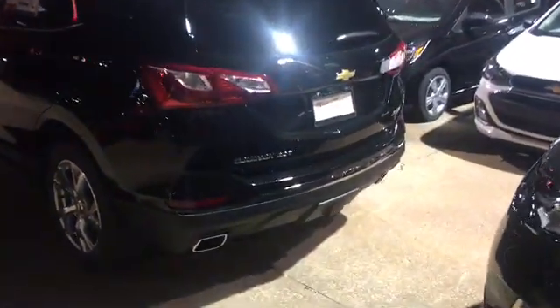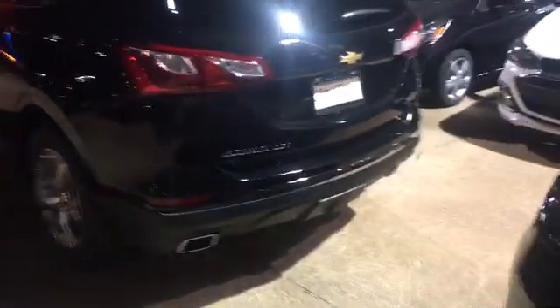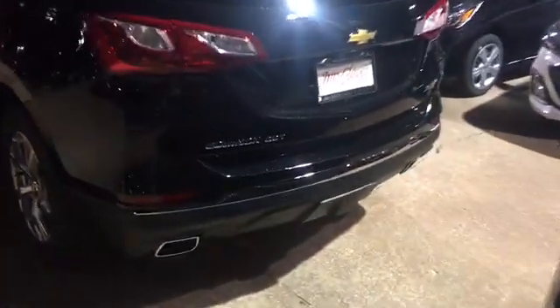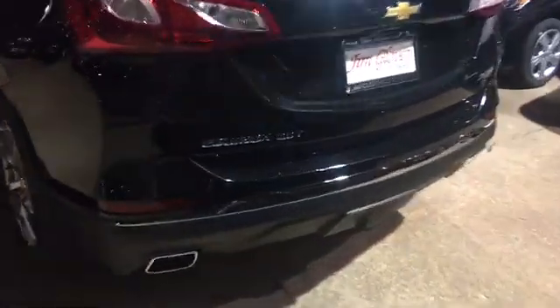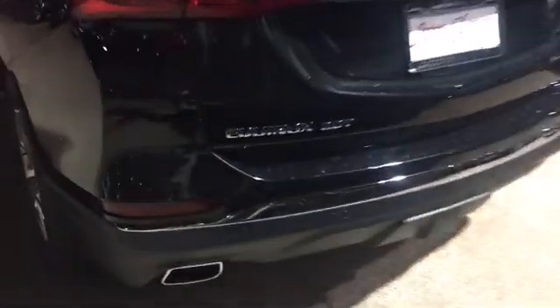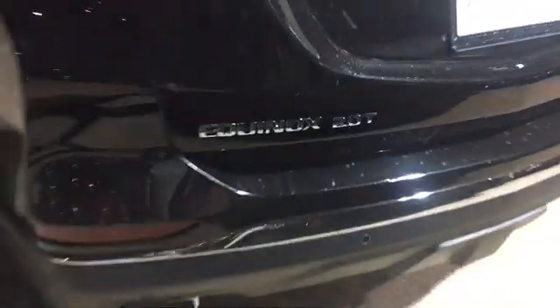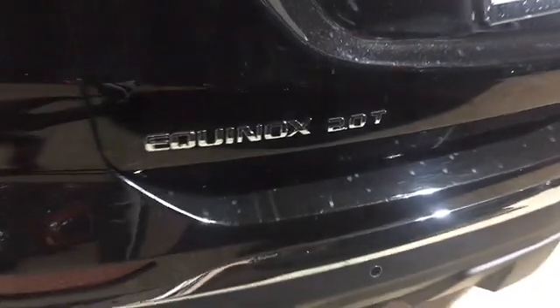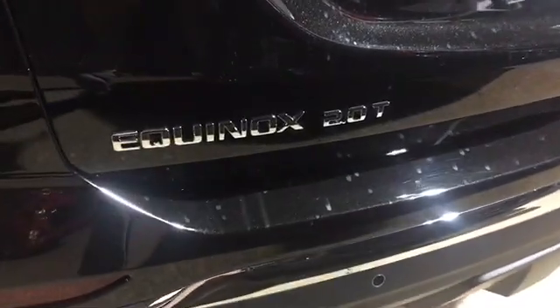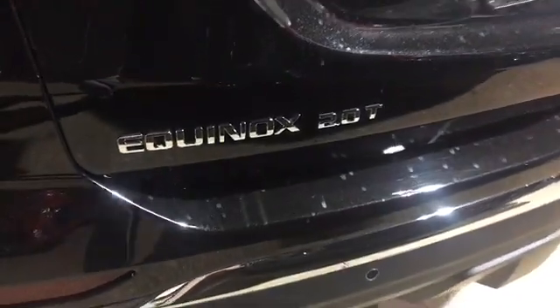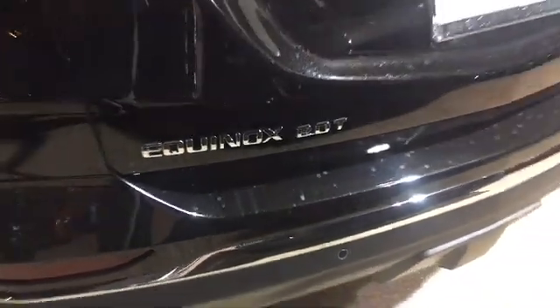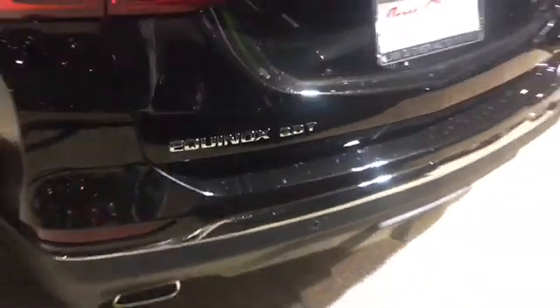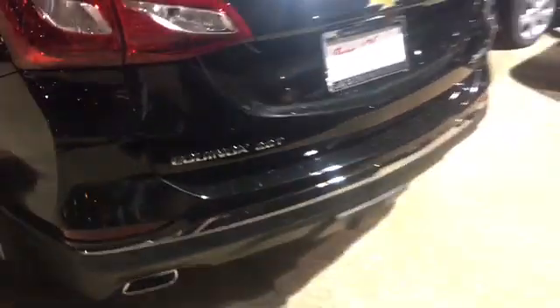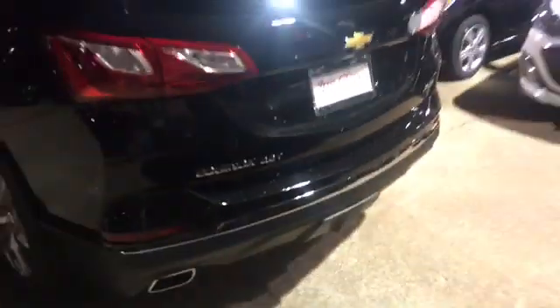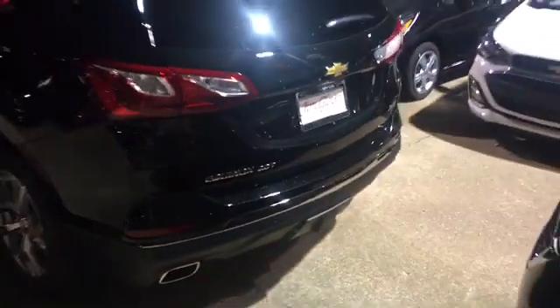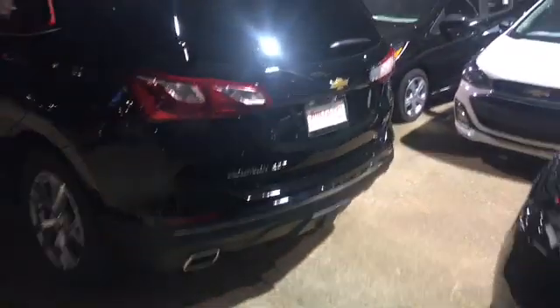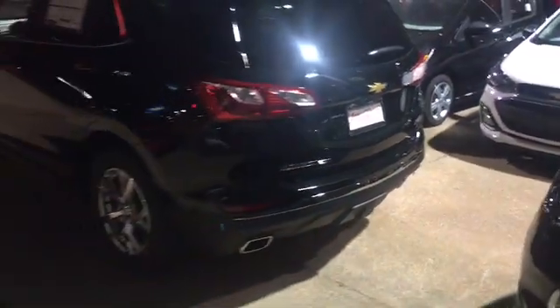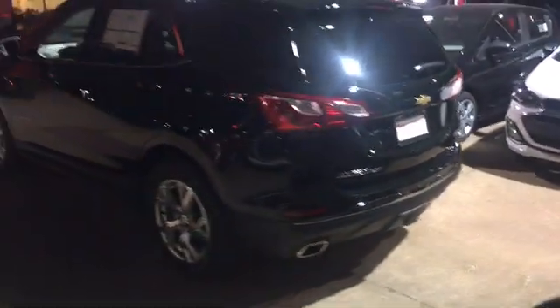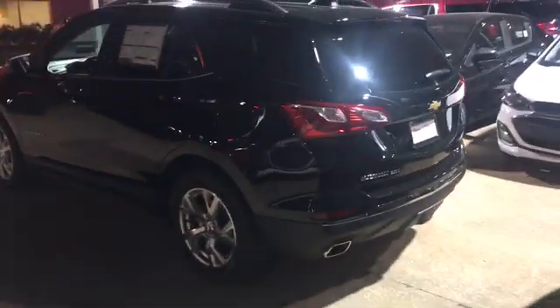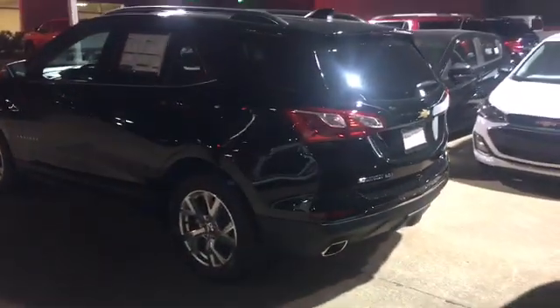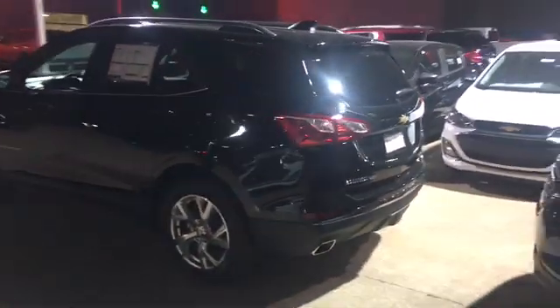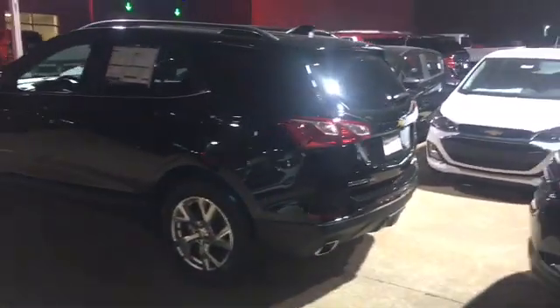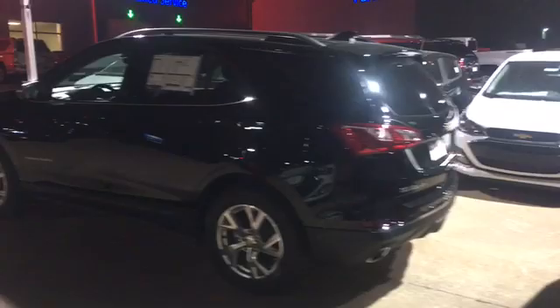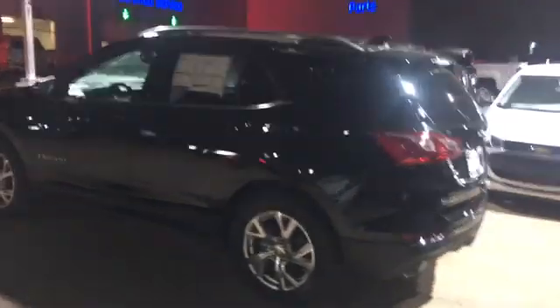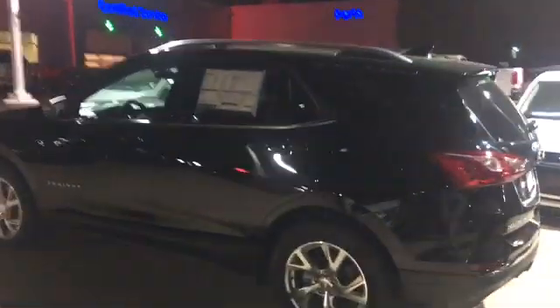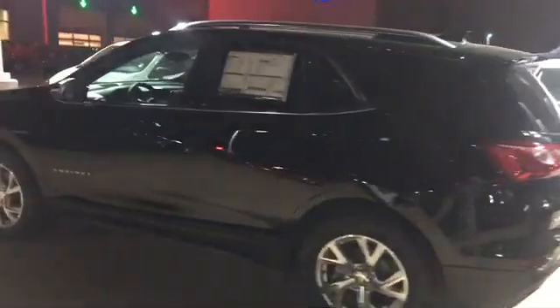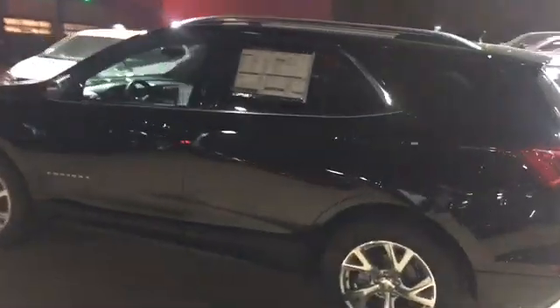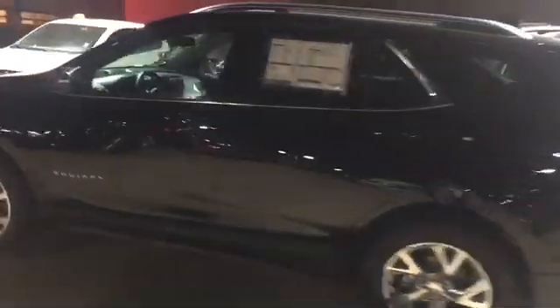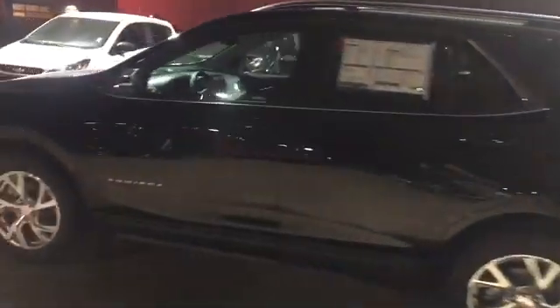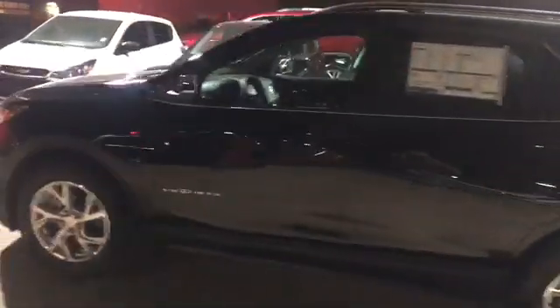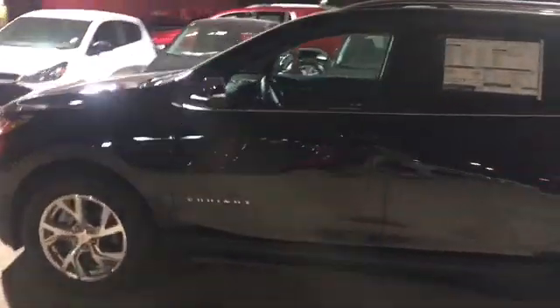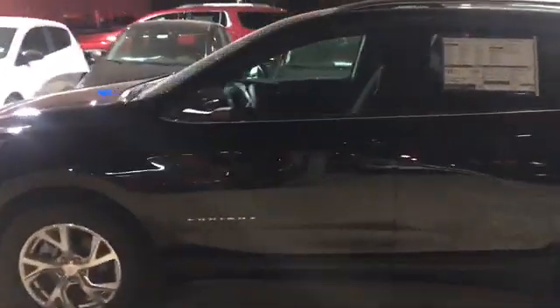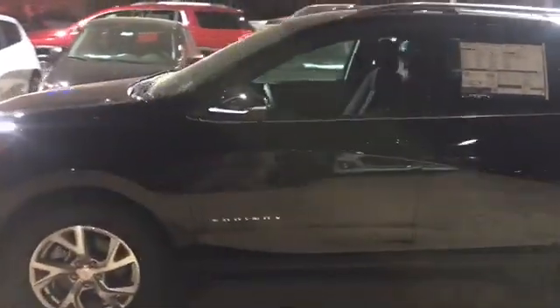You also get backup sensors on this. With the 2.0 turbo you have a little bit more of a get up and go in this one. Come to Jim Glover Chevy on the river, ask for Michael — we appreciate the opportunity.